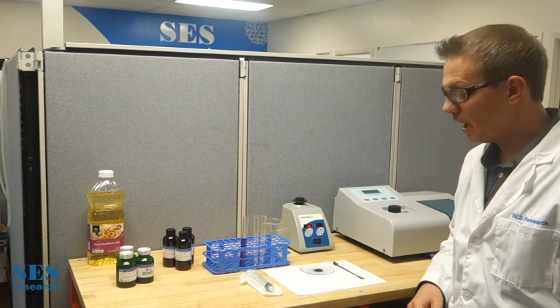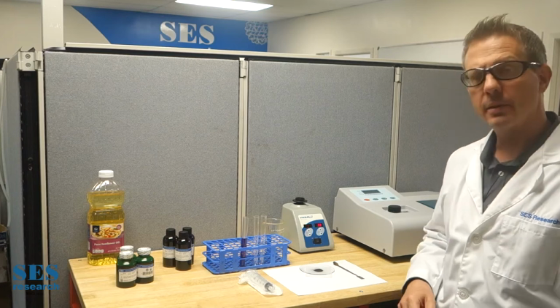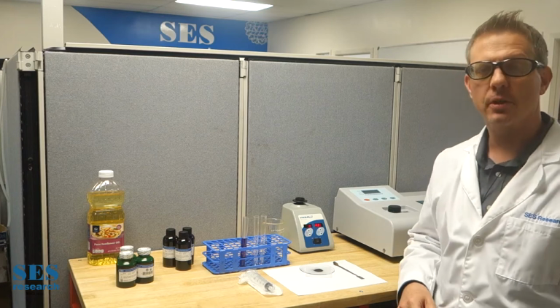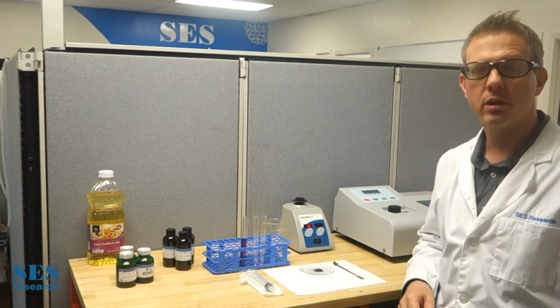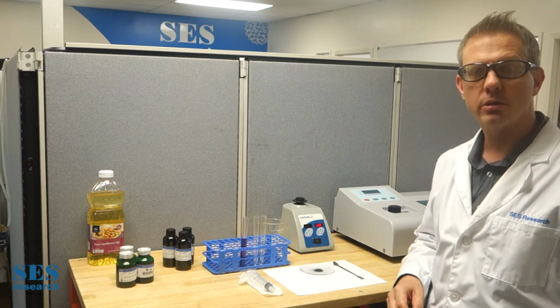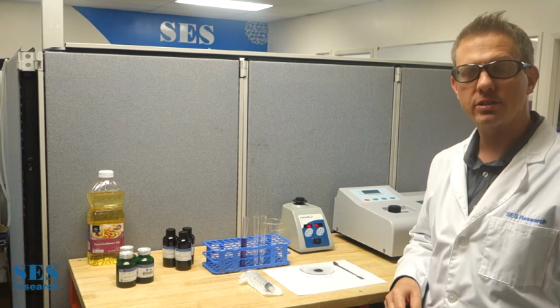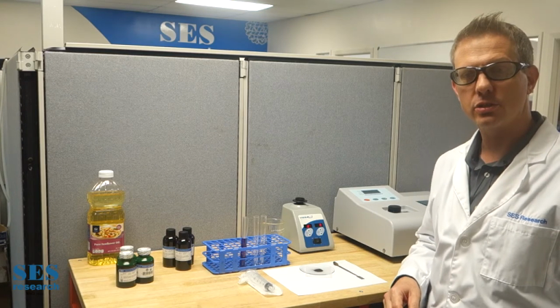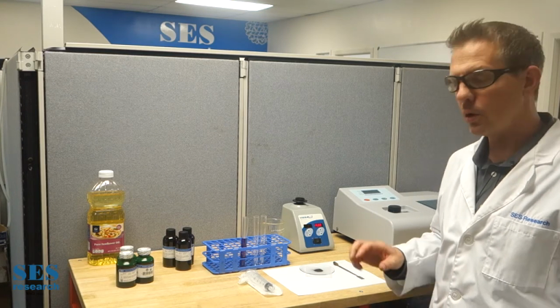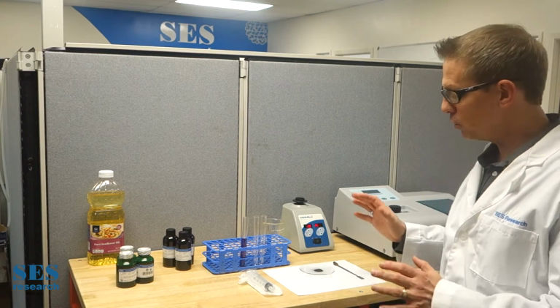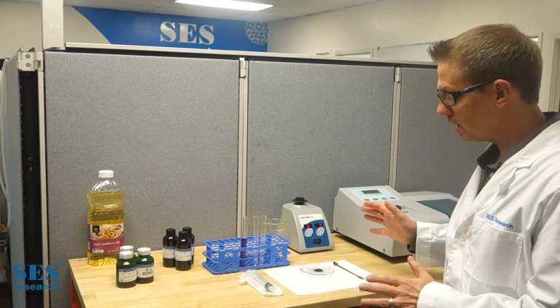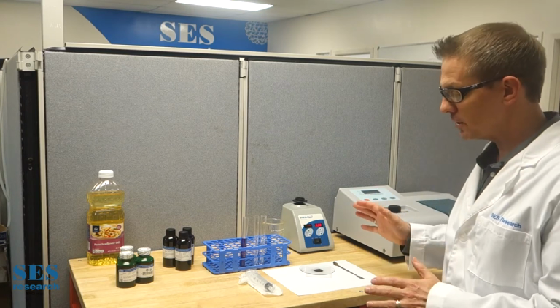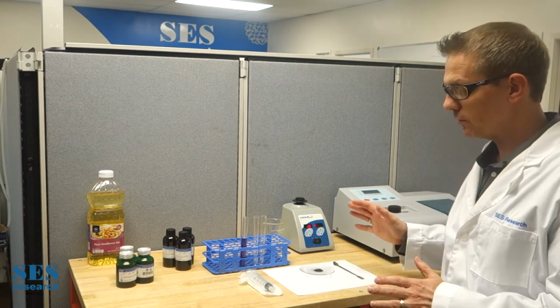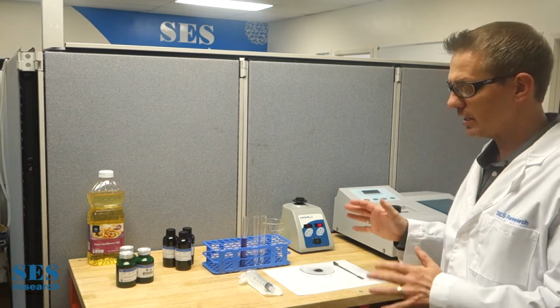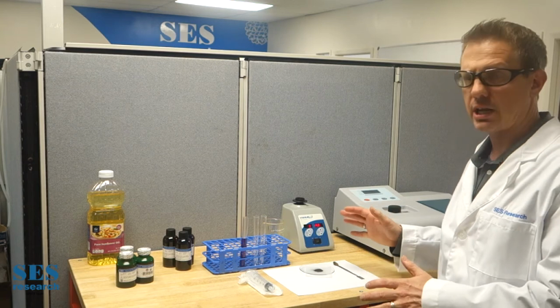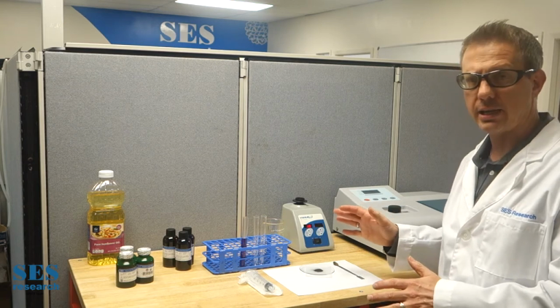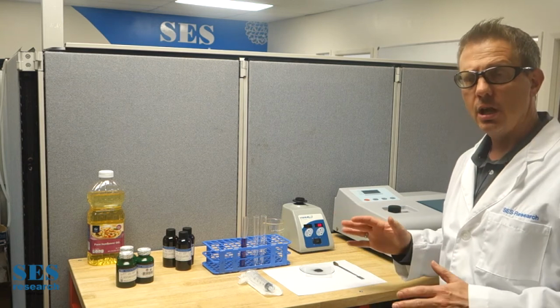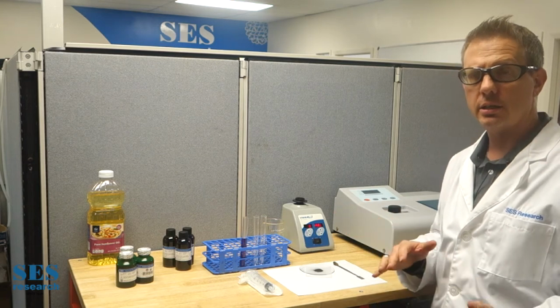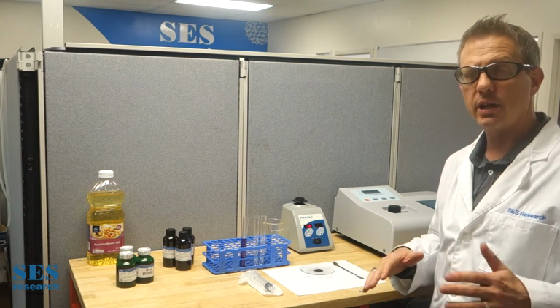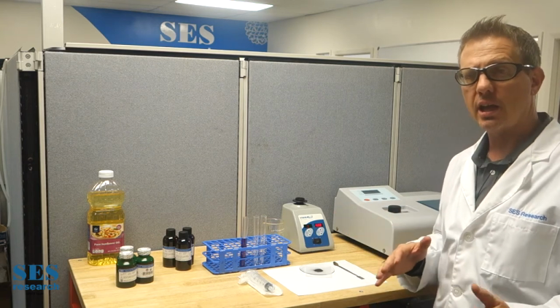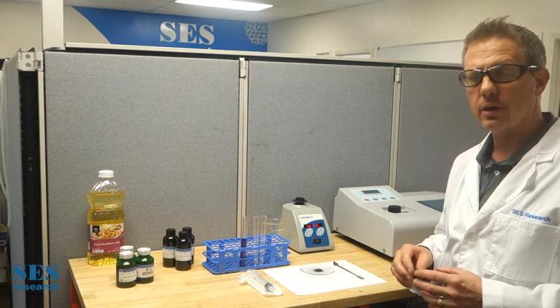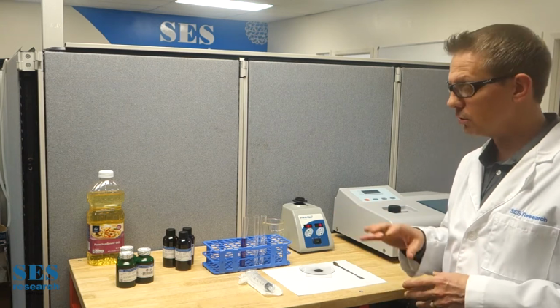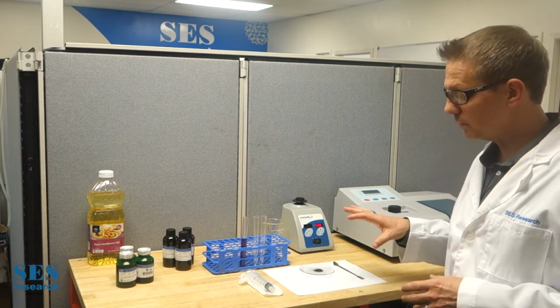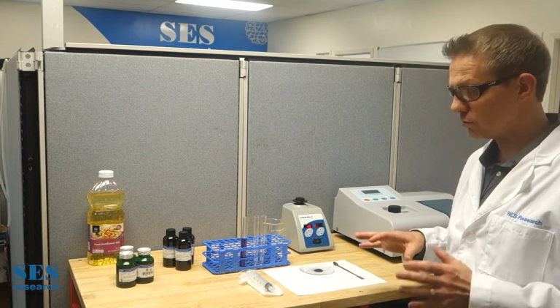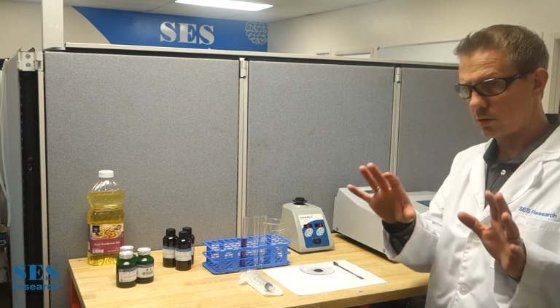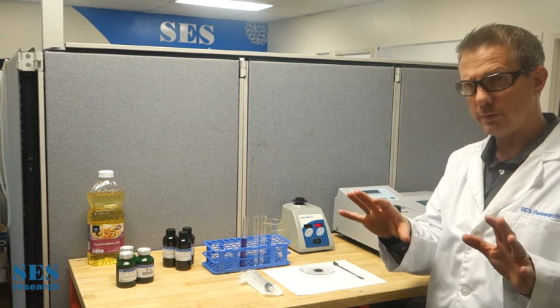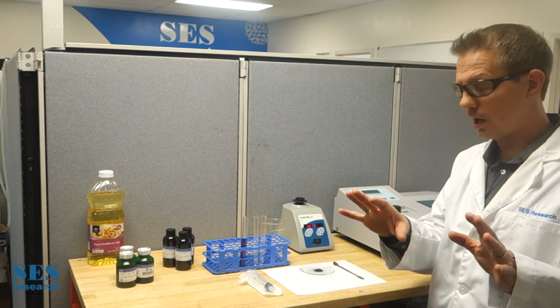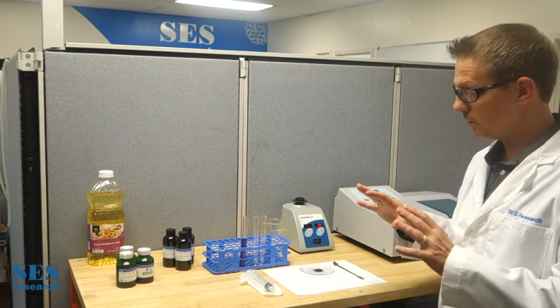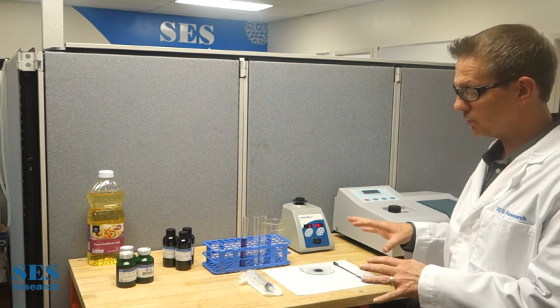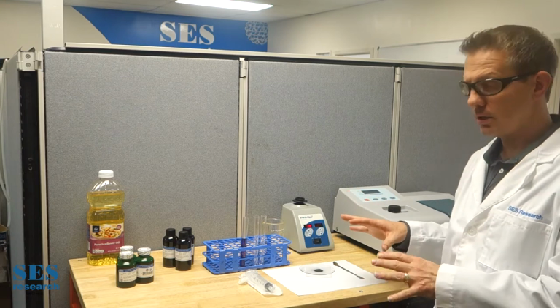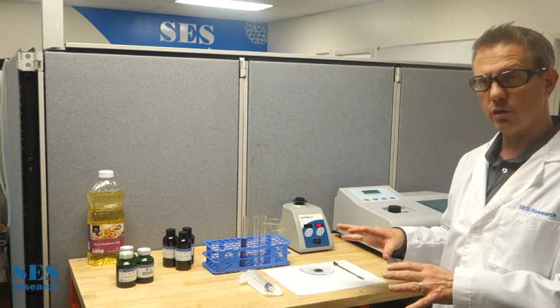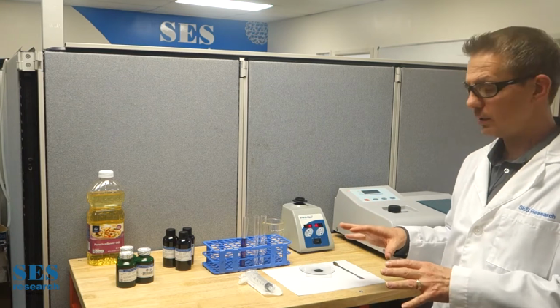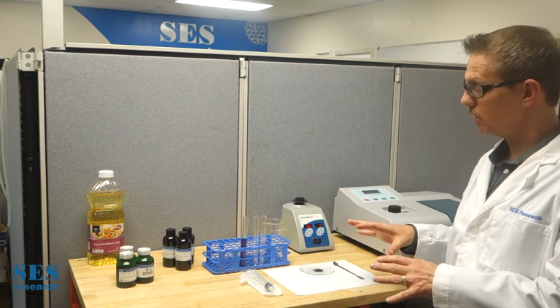Hi, my name is Chris Burst. I'm one of the owners of SES Research, and we wanted to do this demonstration video. It's actually our second pass. The last video didn't have some good zoomed-in features, so we'll have two cameras, and we'll be able to zoom in and show you exactly what we're doing.